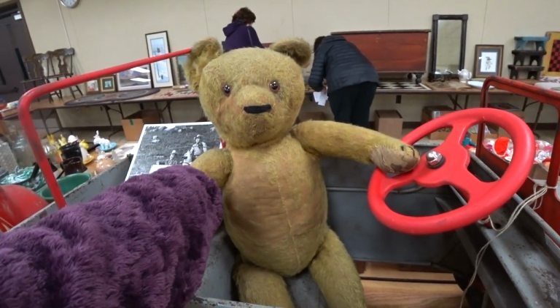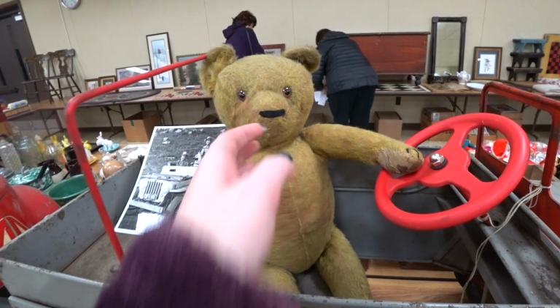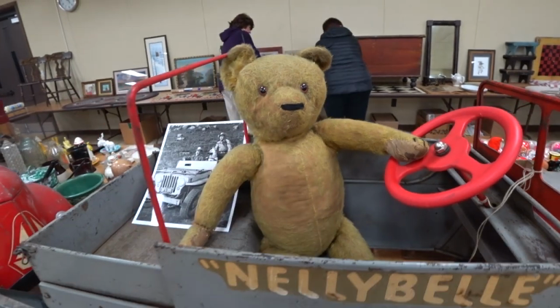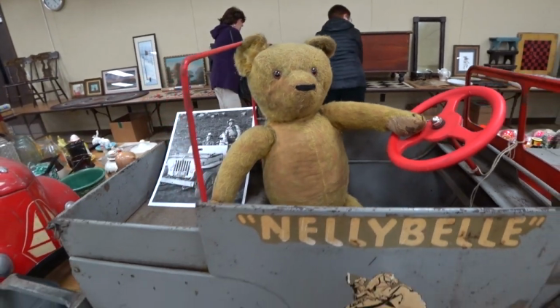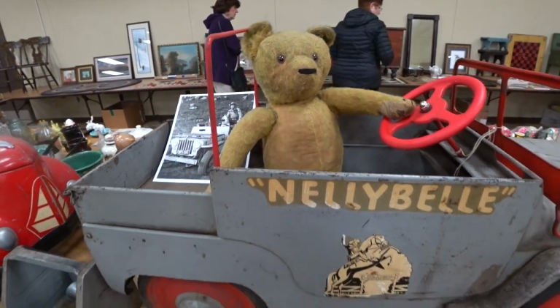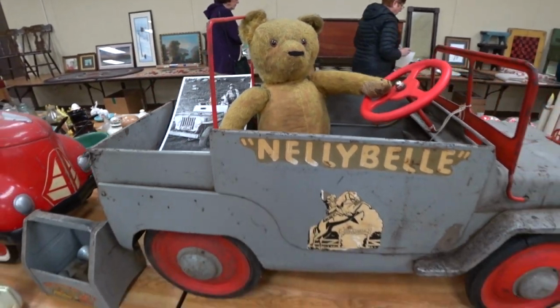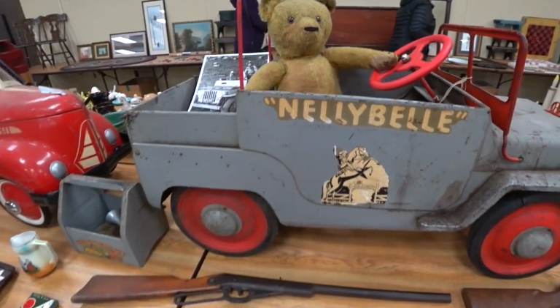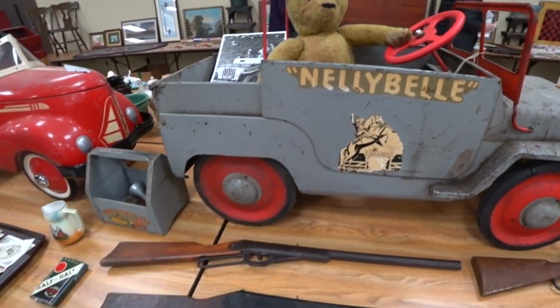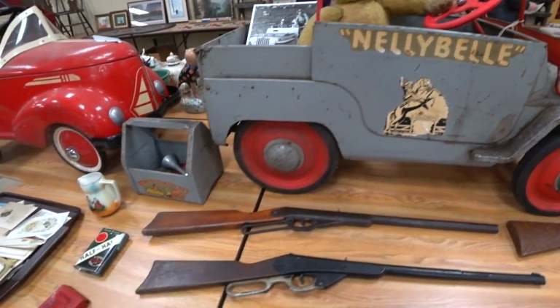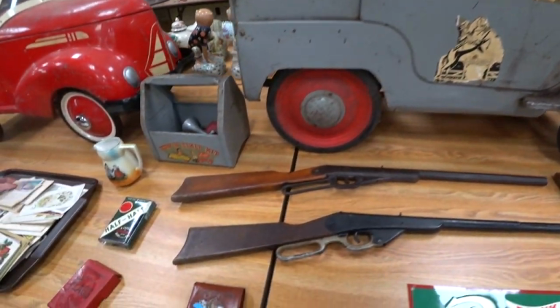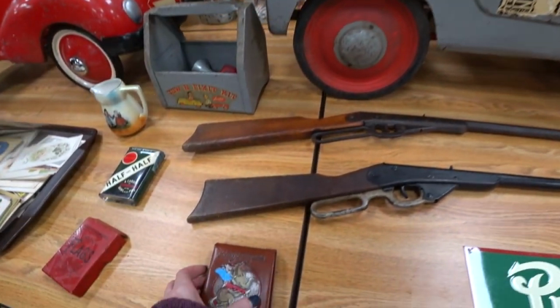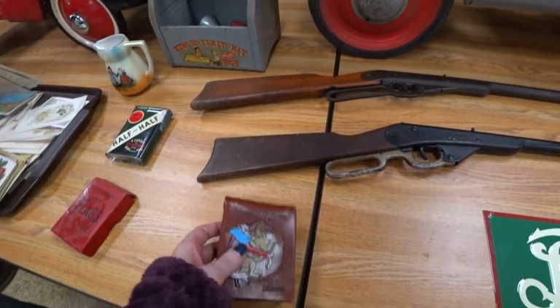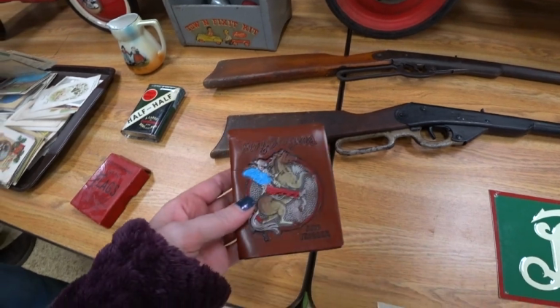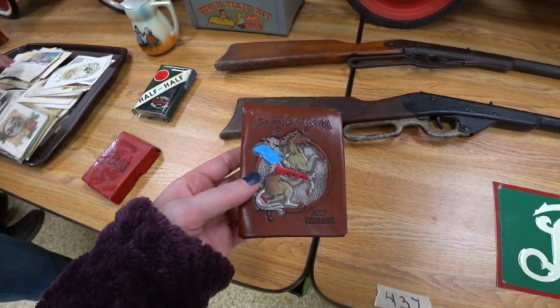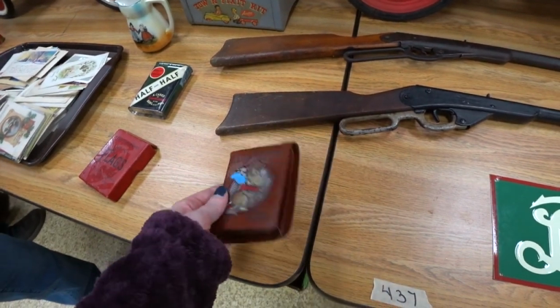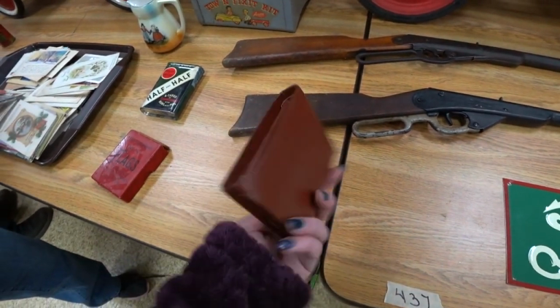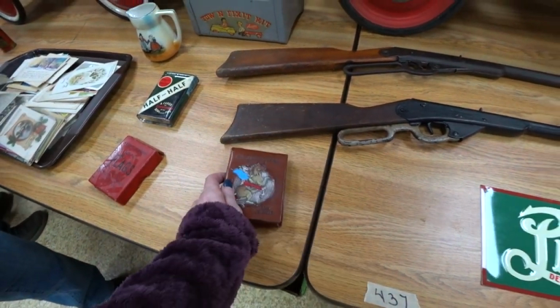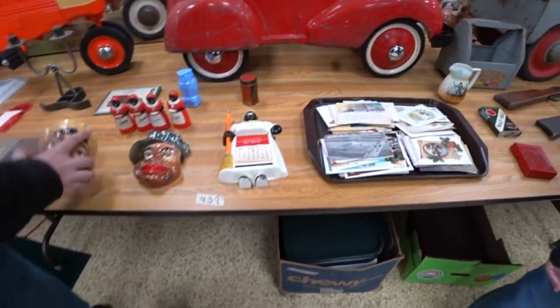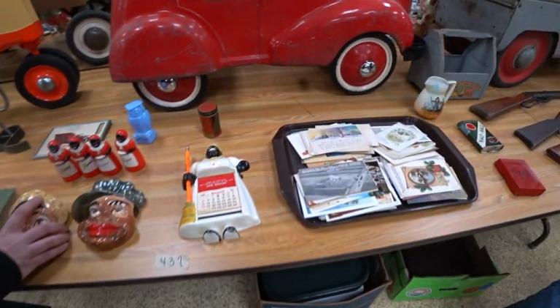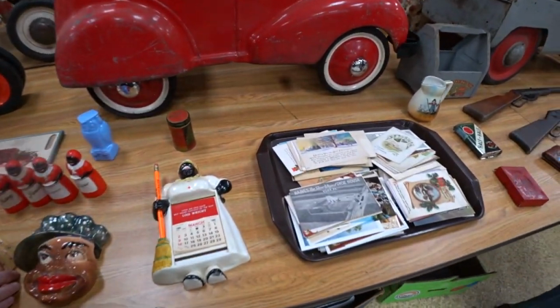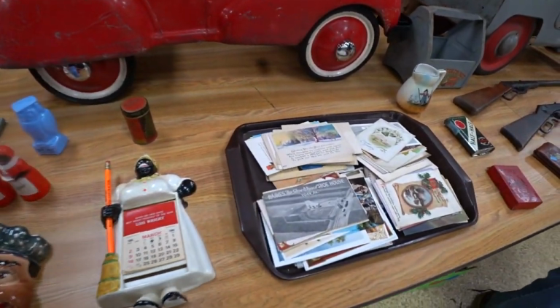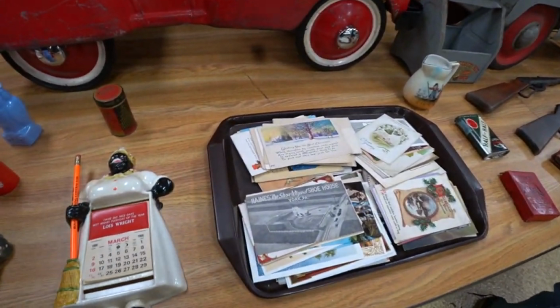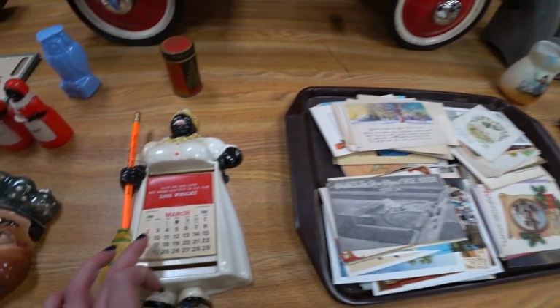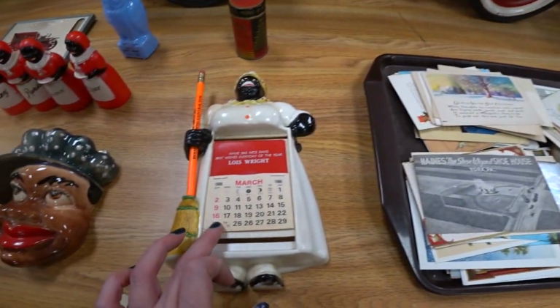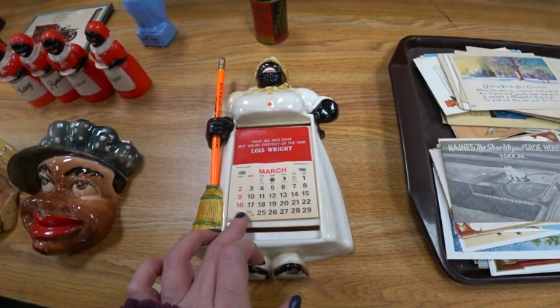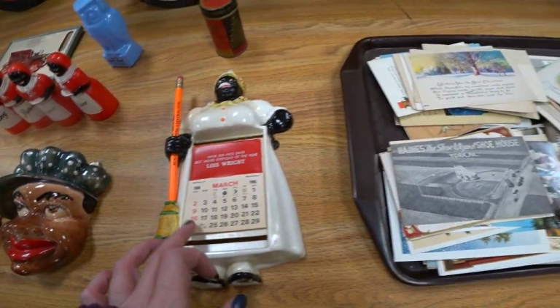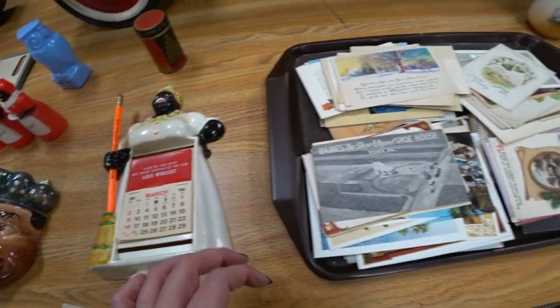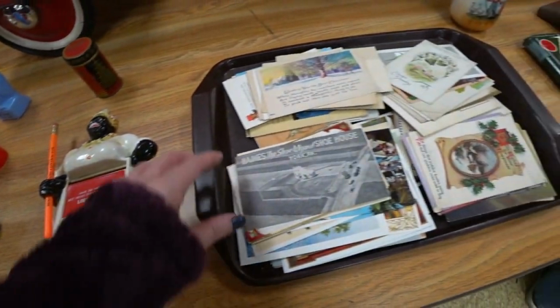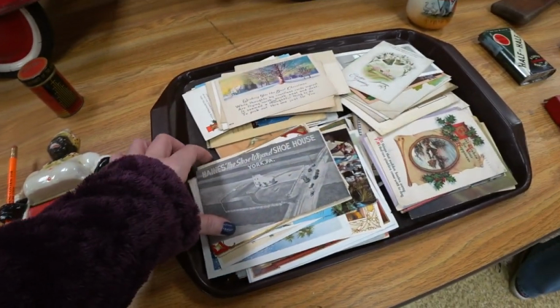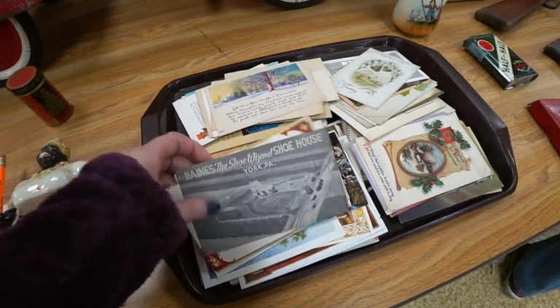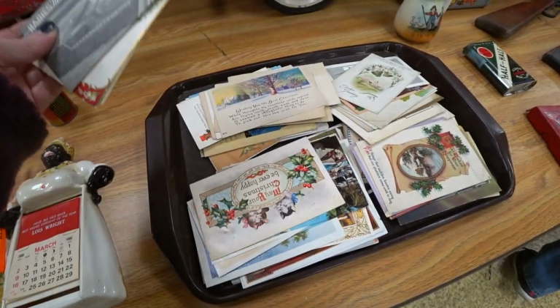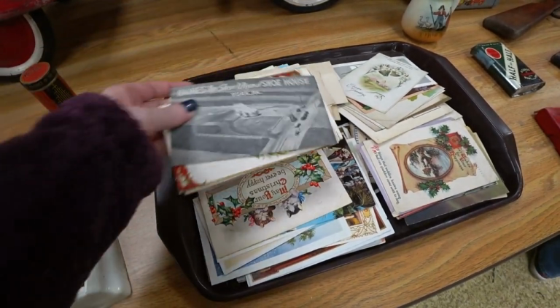This is a little vintage teddy bear — I thought he was cute. I think I had left before he was auctioned off so I don't know what he went for. But those large cars you see in the back, they always tend to sell for a lot.